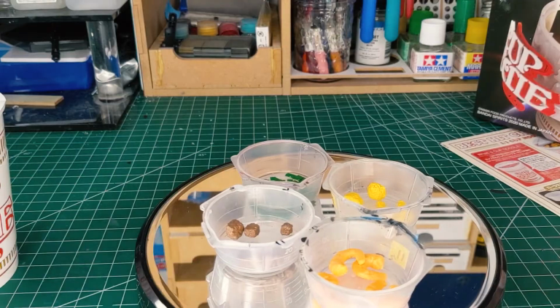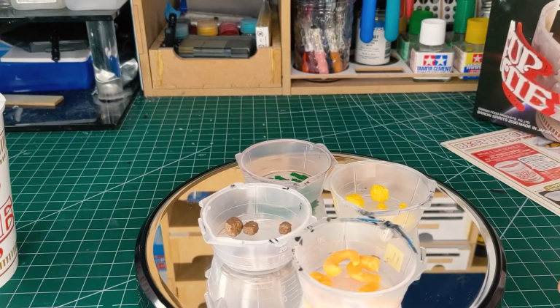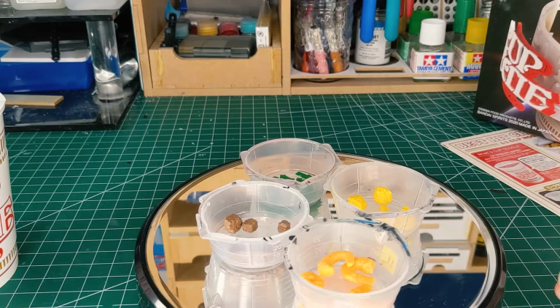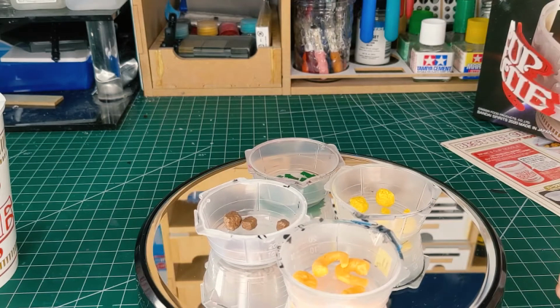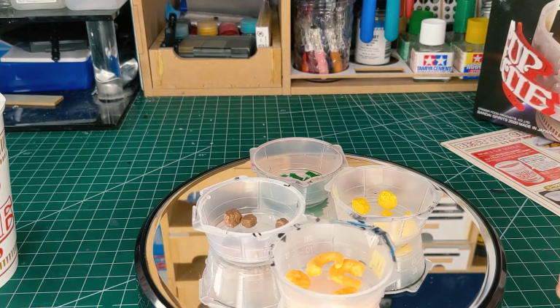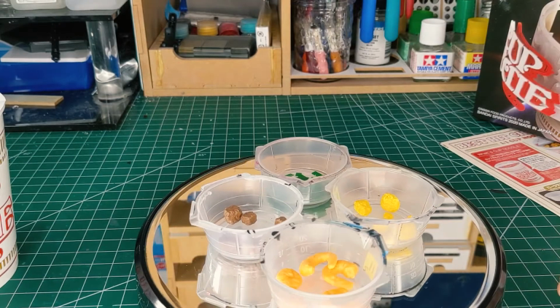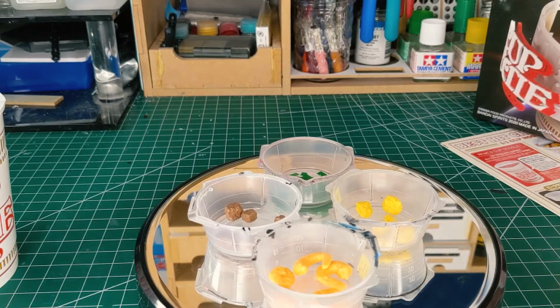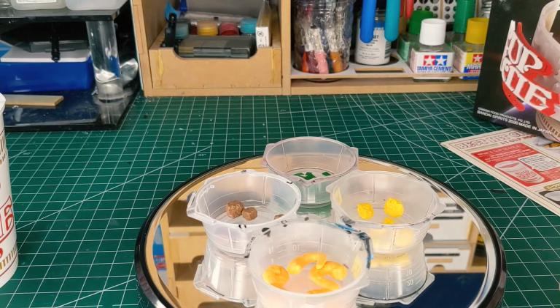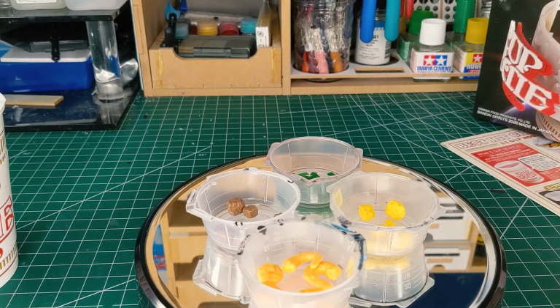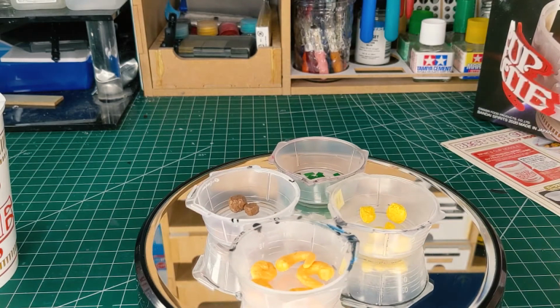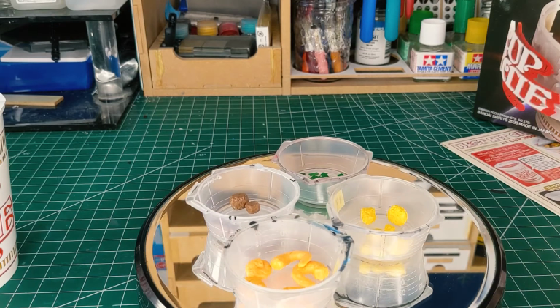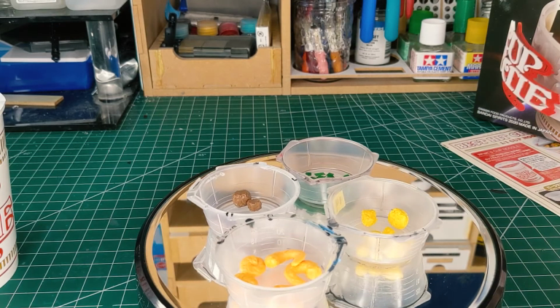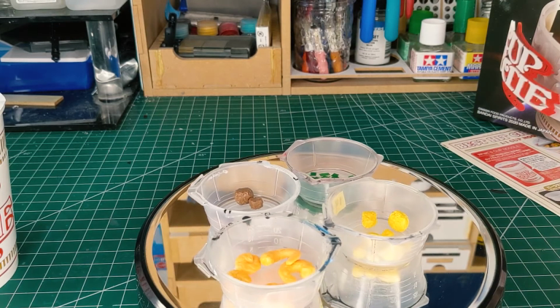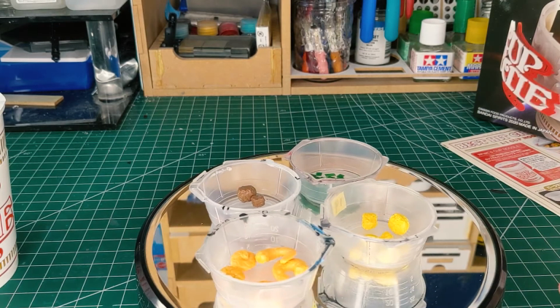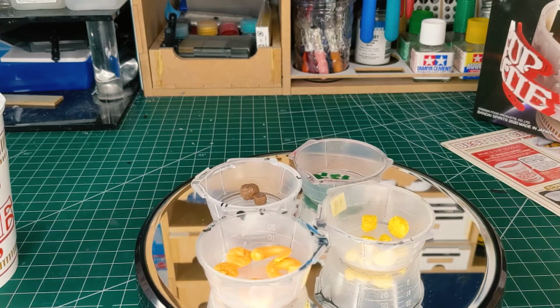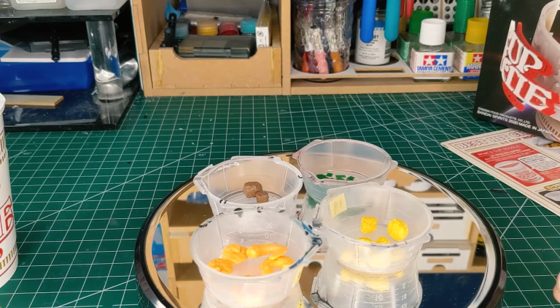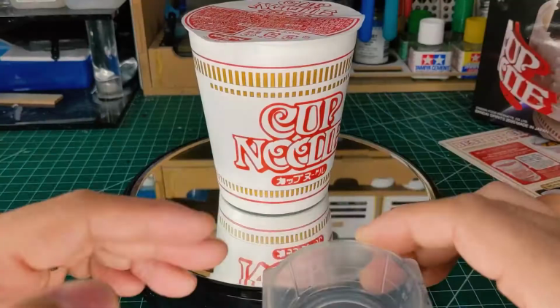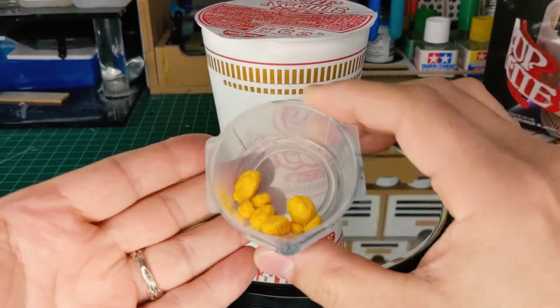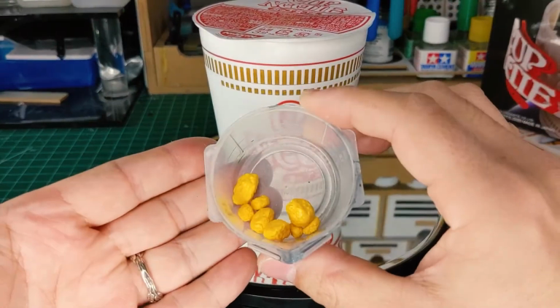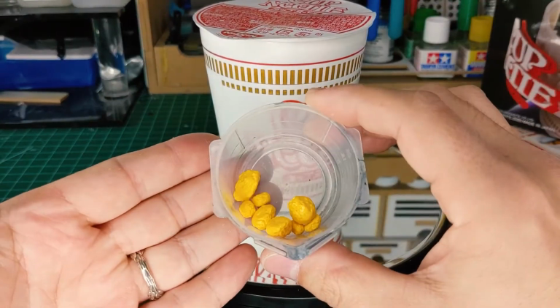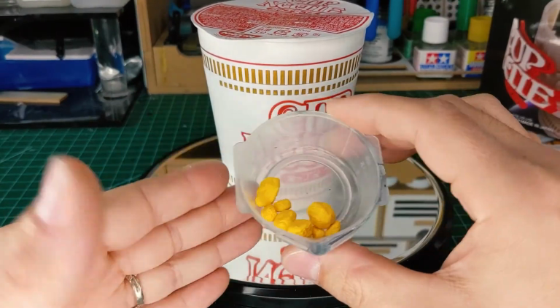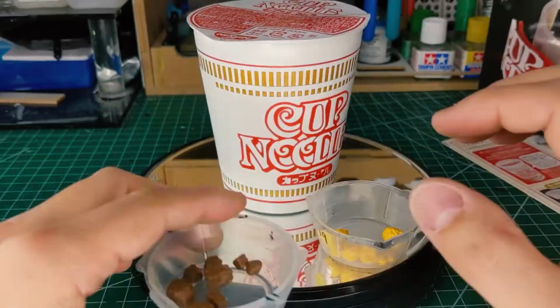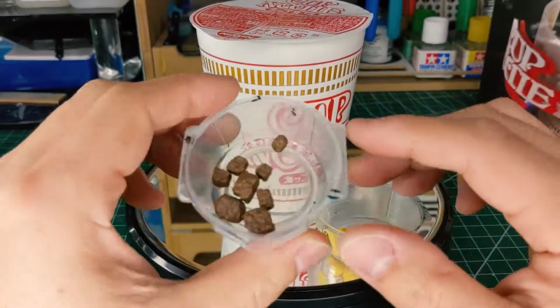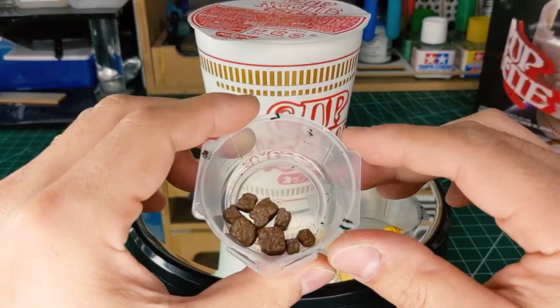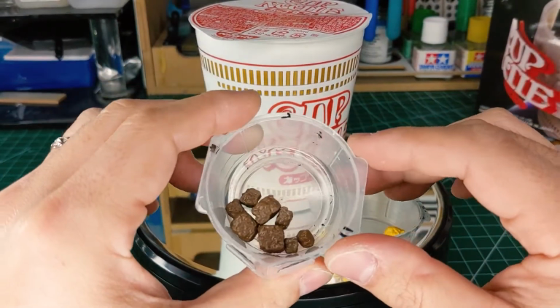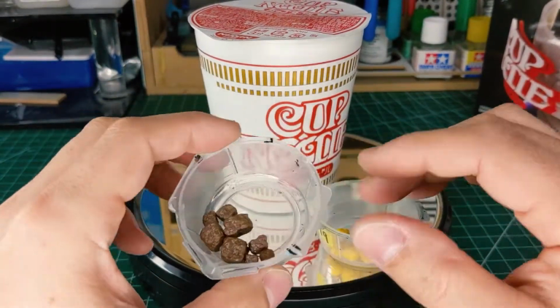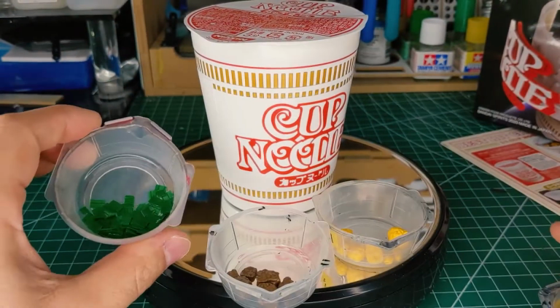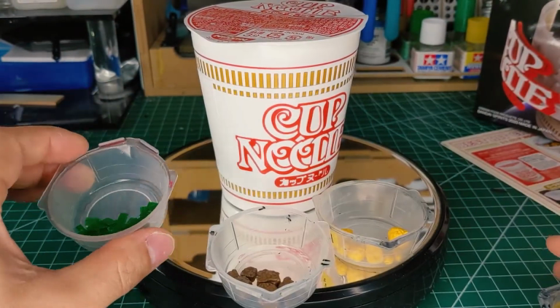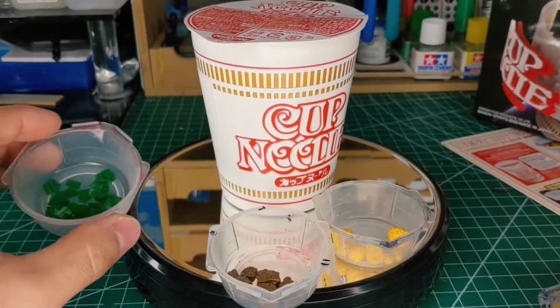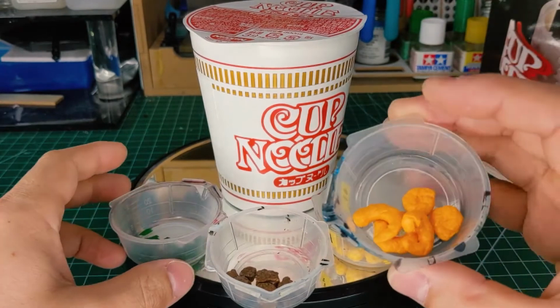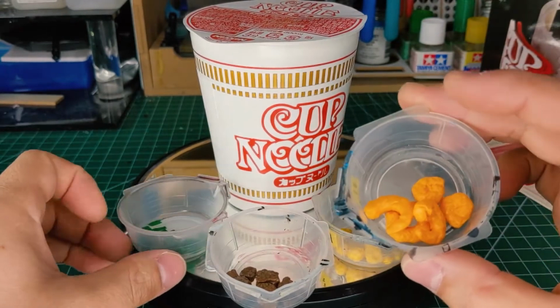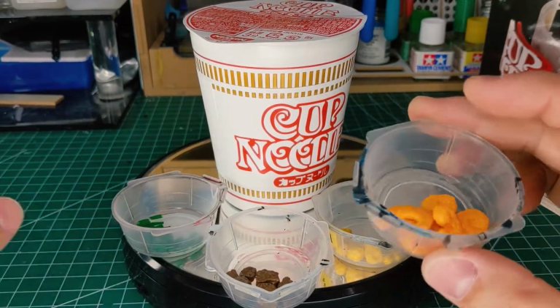This kit also comes with some accessories. That's right, no beam rifles or shields this time. So we've got our egg yolk, we have our beef, green onions, and some shrimp.